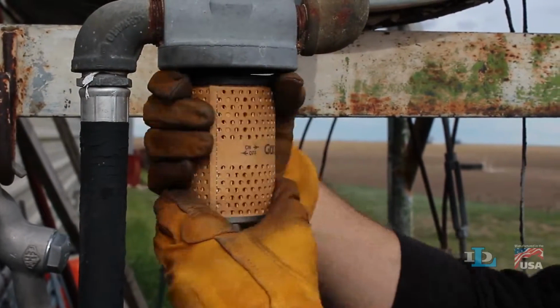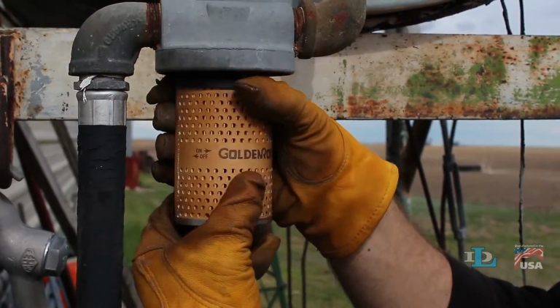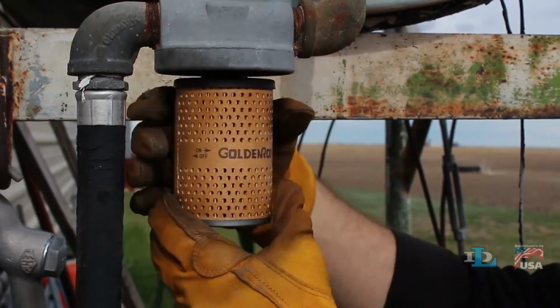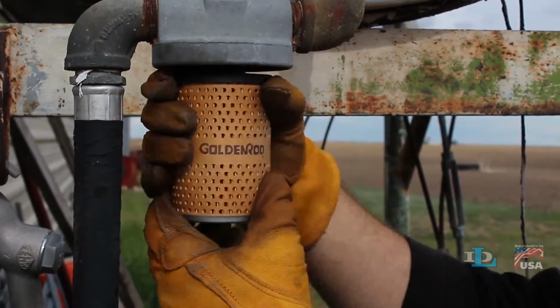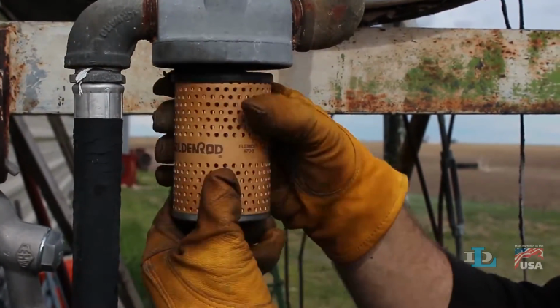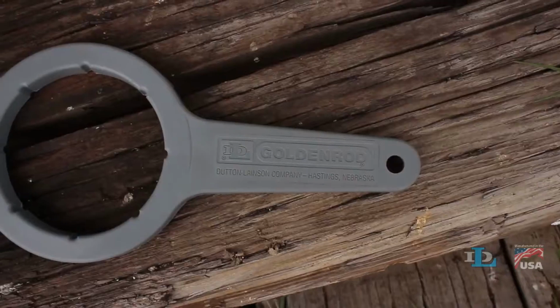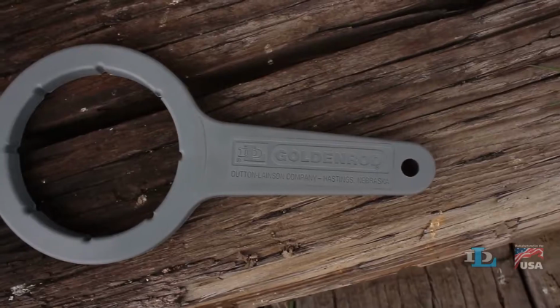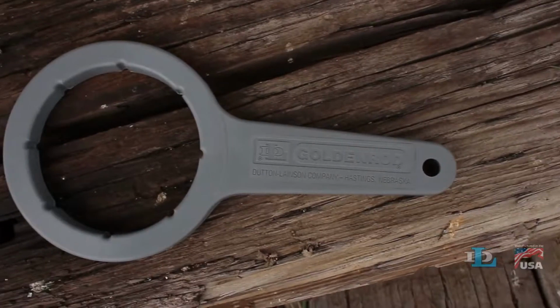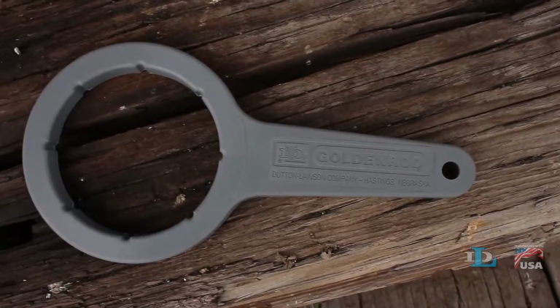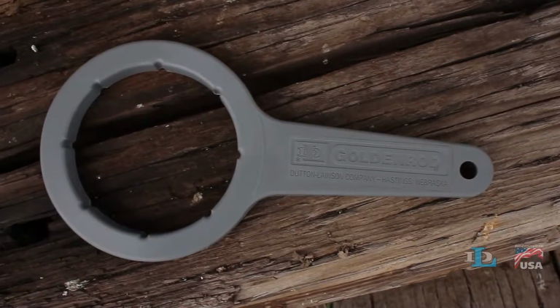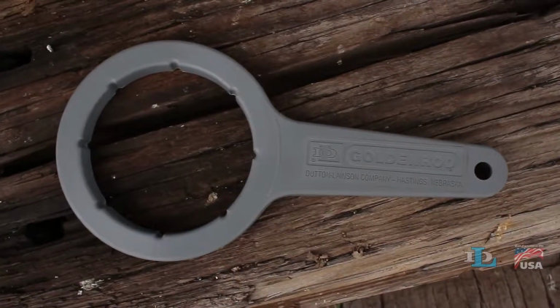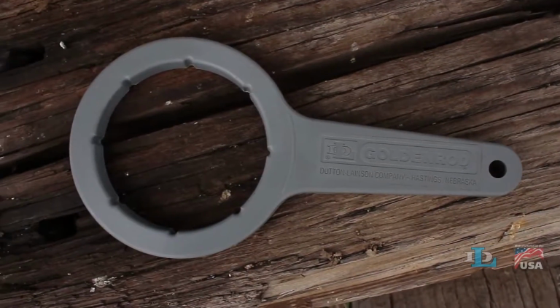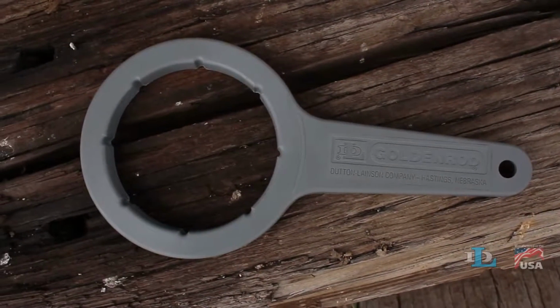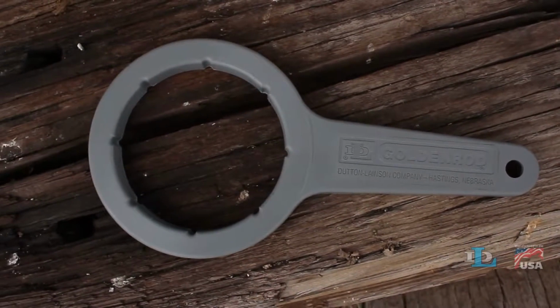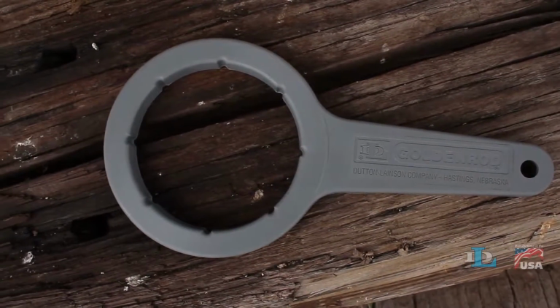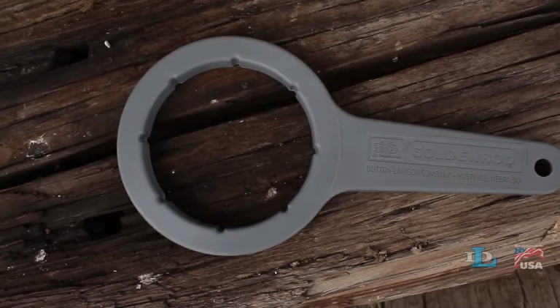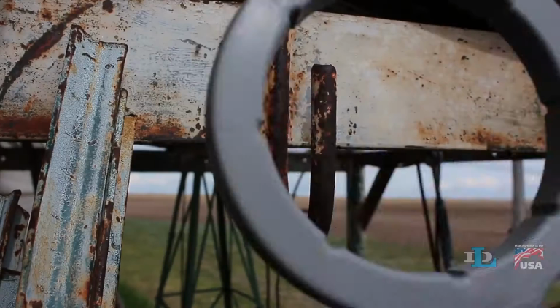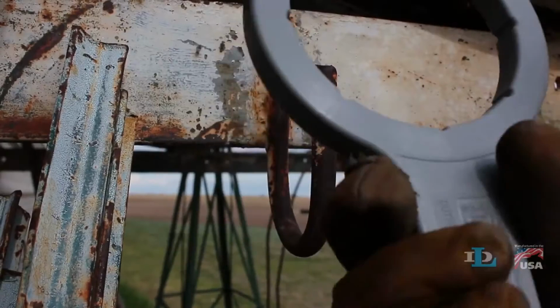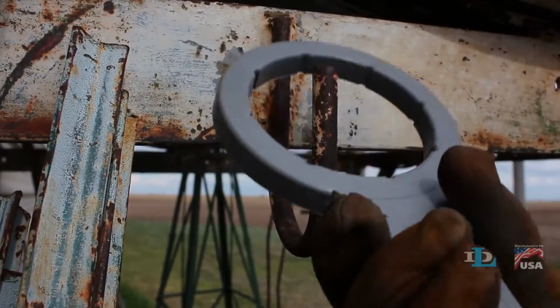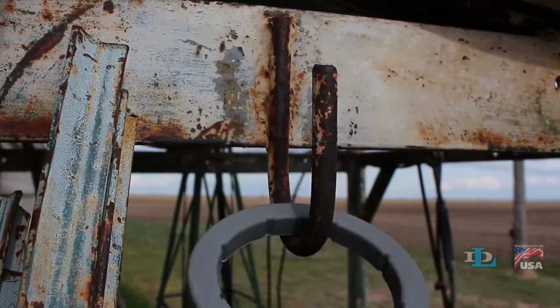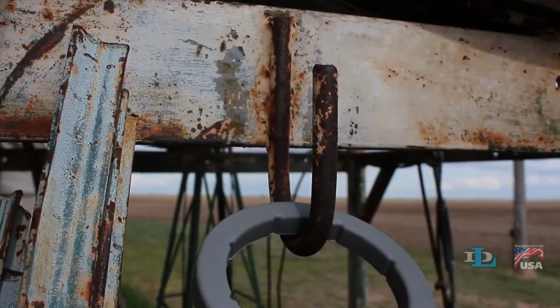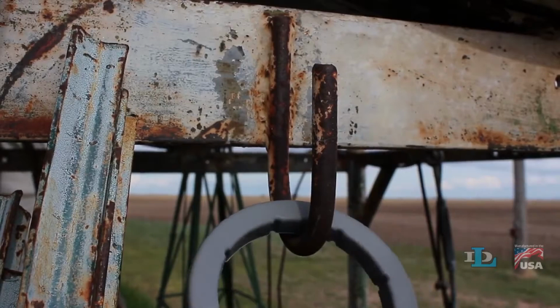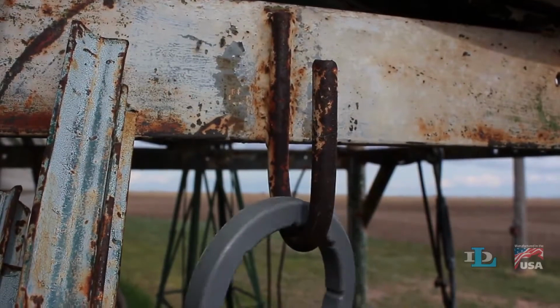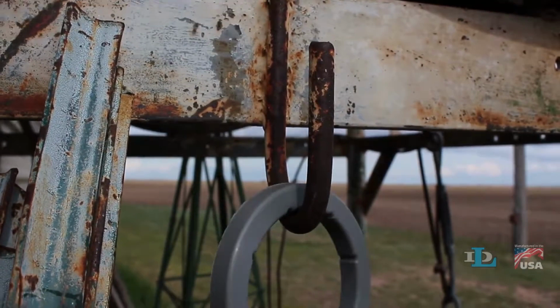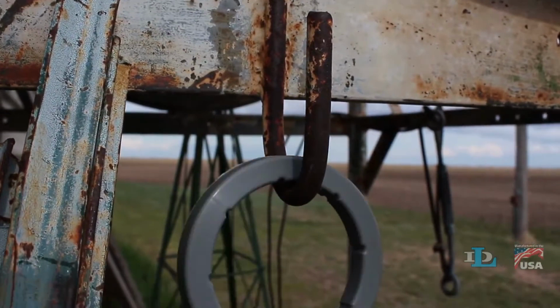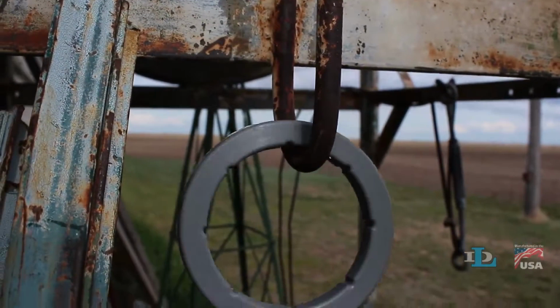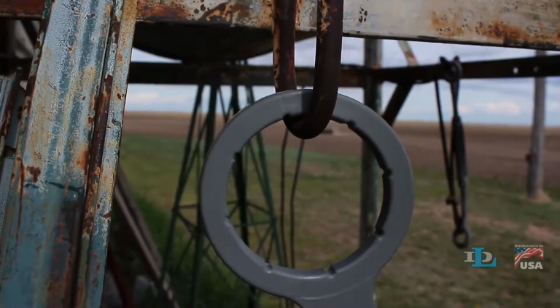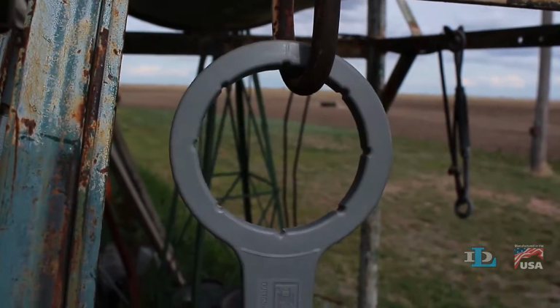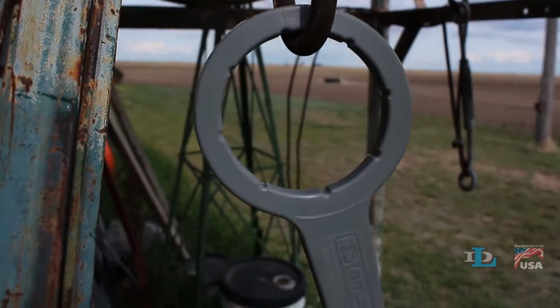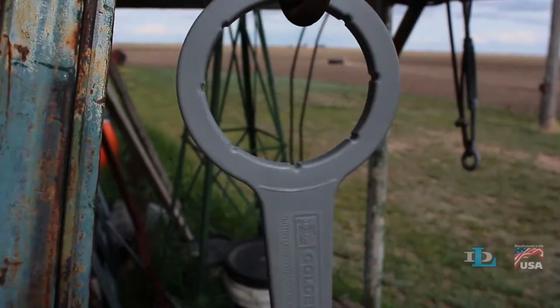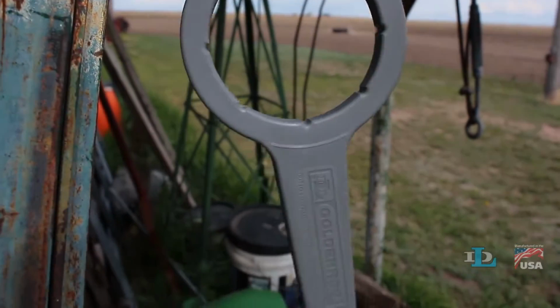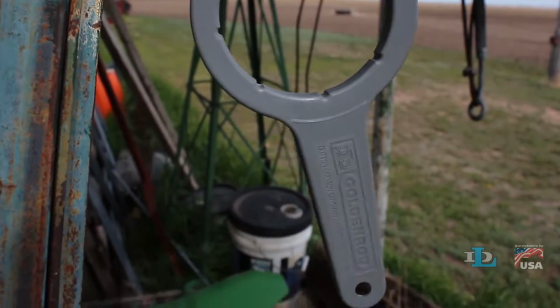Also, because of its low price and weather-resistant plastic, you don't have to remember to carry it around all day. Just leave one hanging near all of your fuel tanks for quick and convenient access.